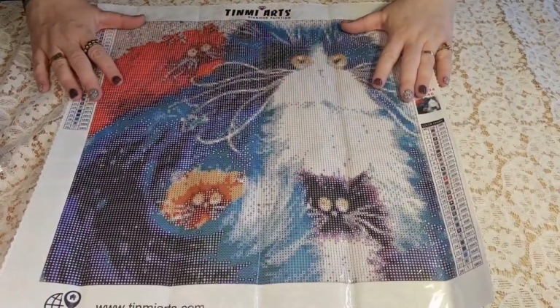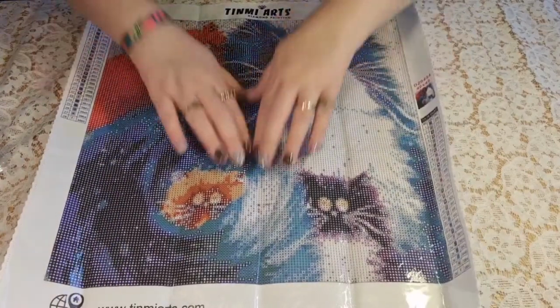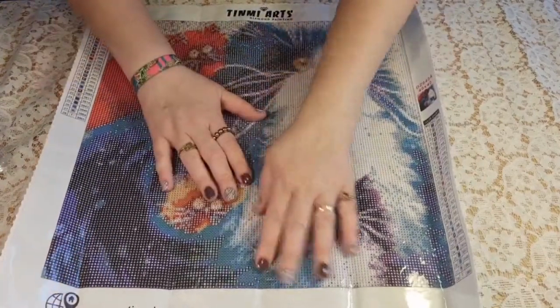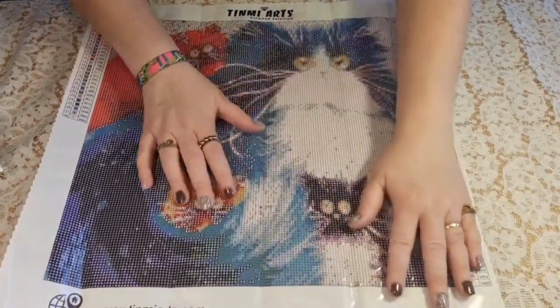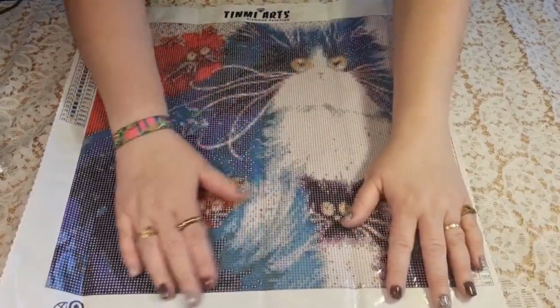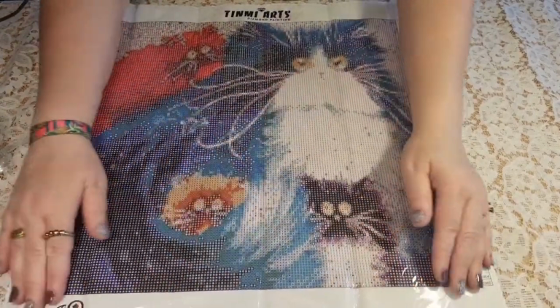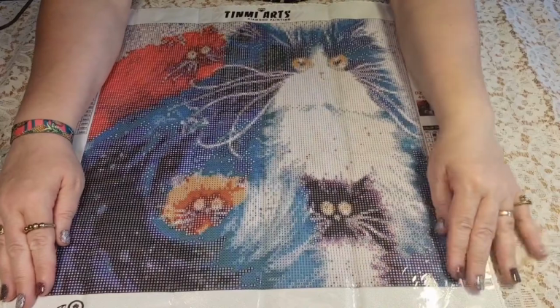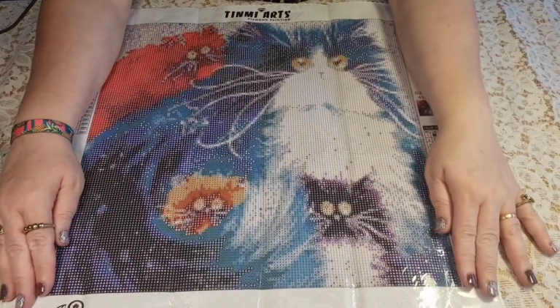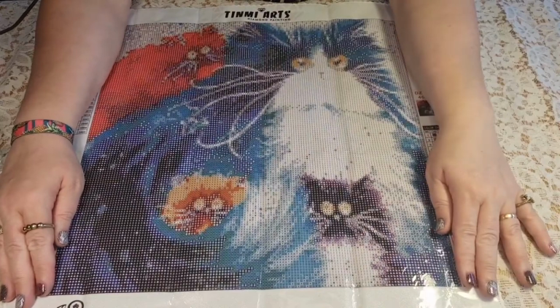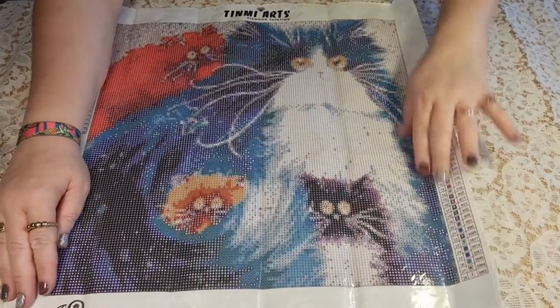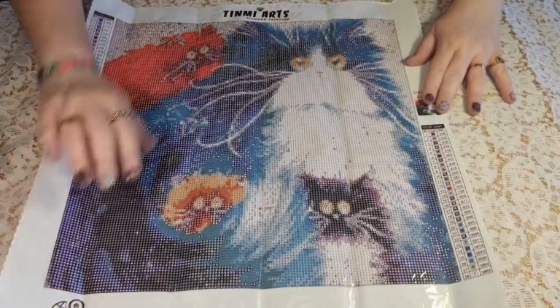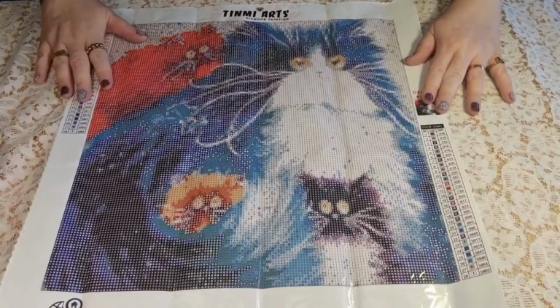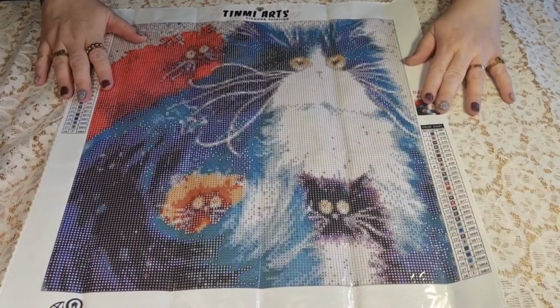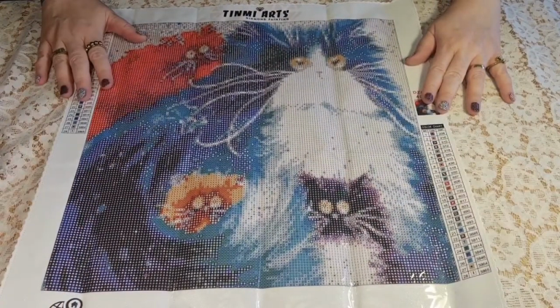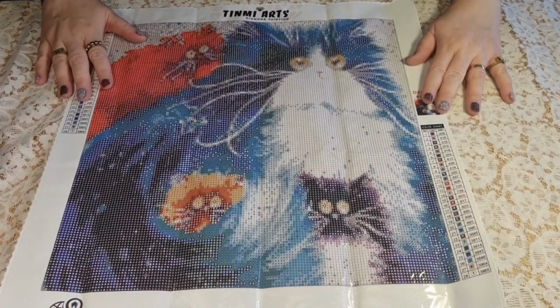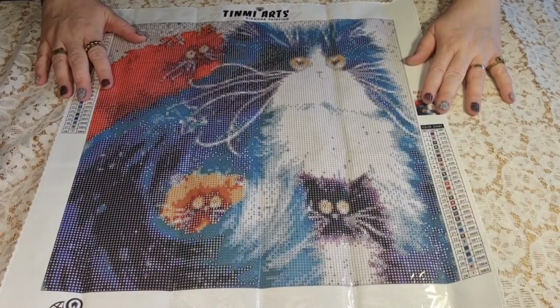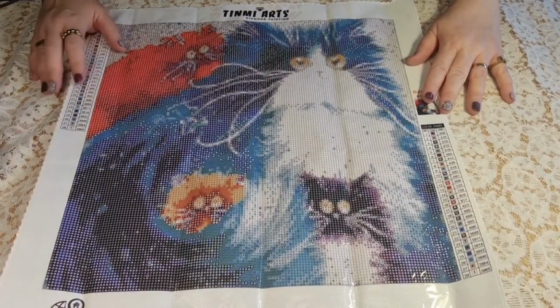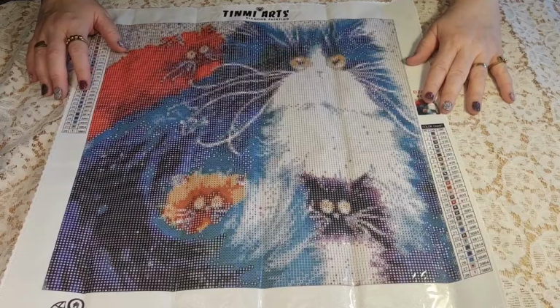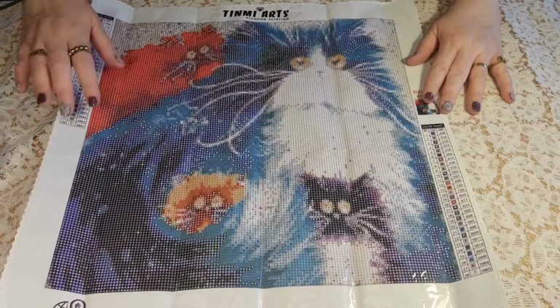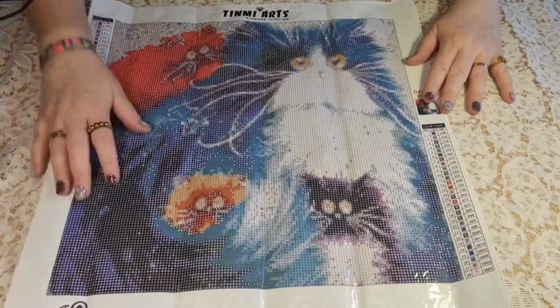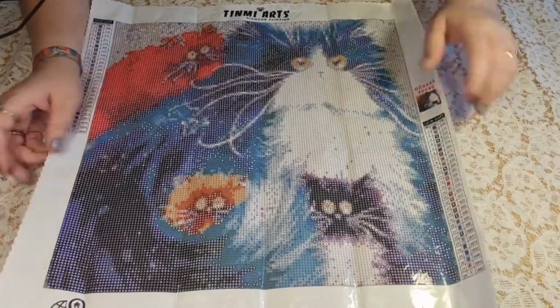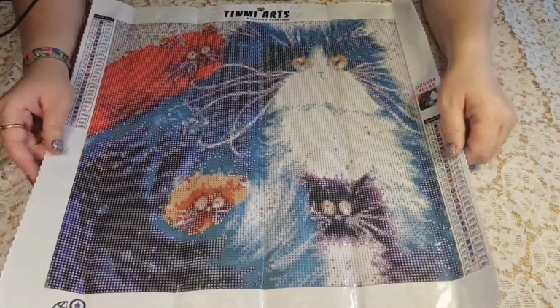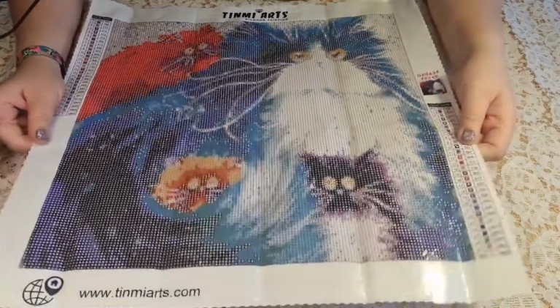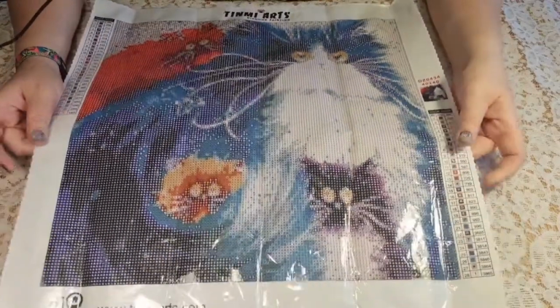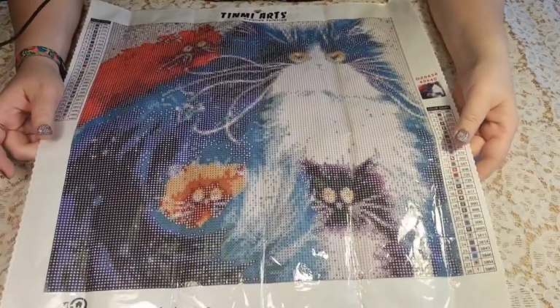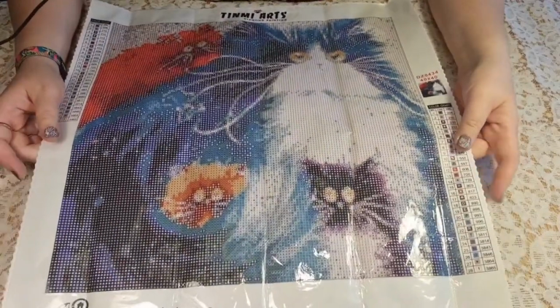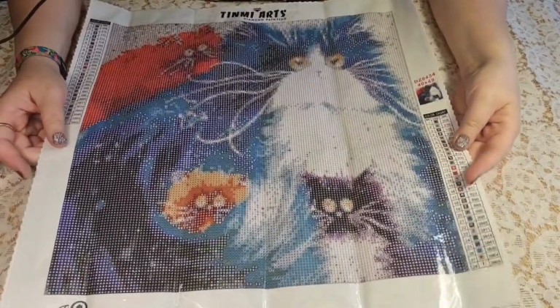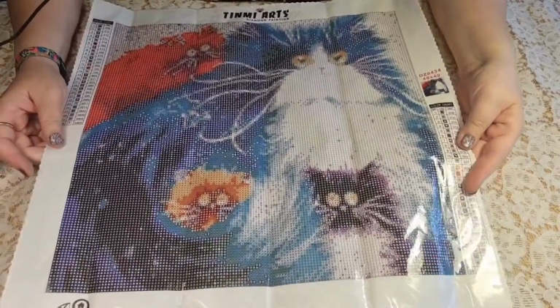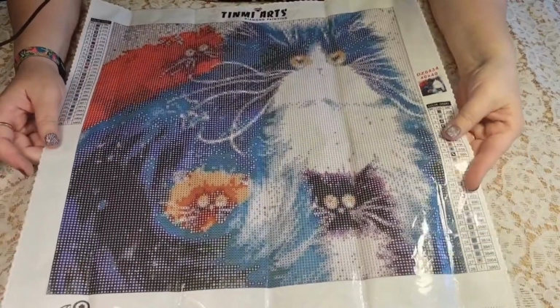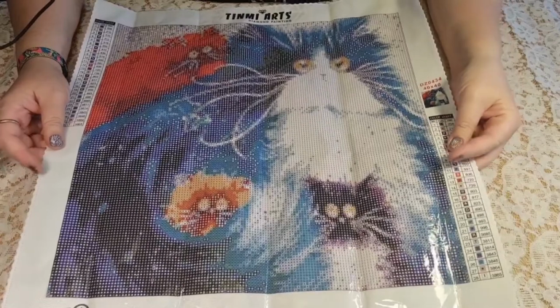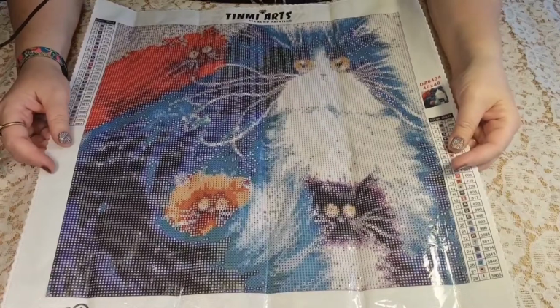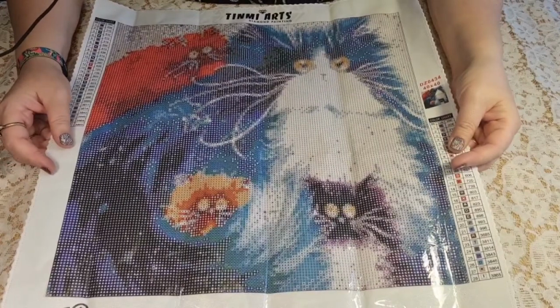Can't wait to start on this one. Thank you for this time and I hope I see you soon. Have a great day, bye bye!